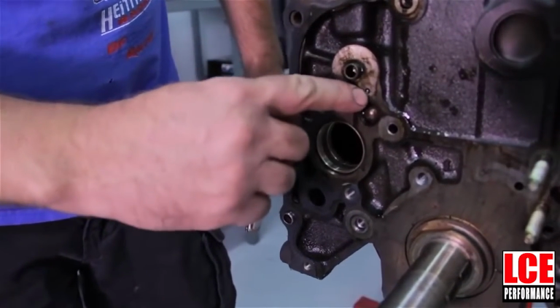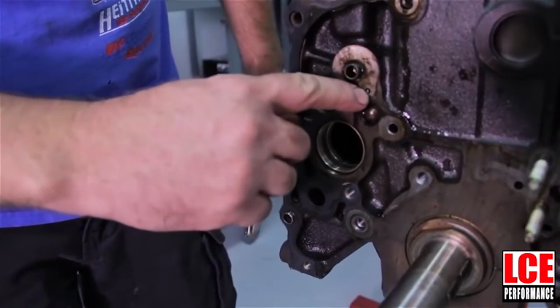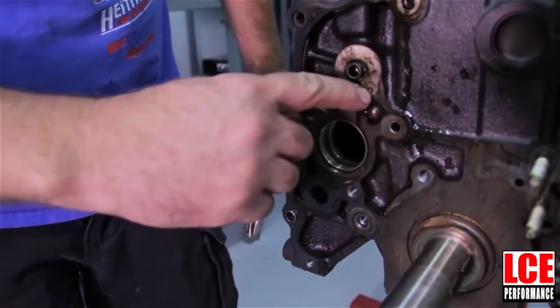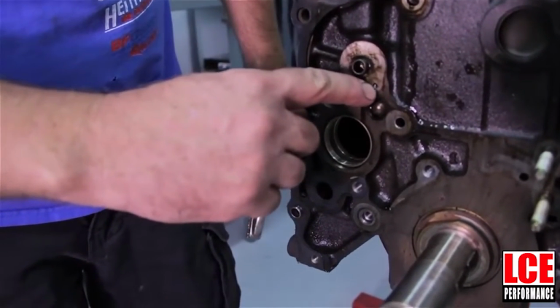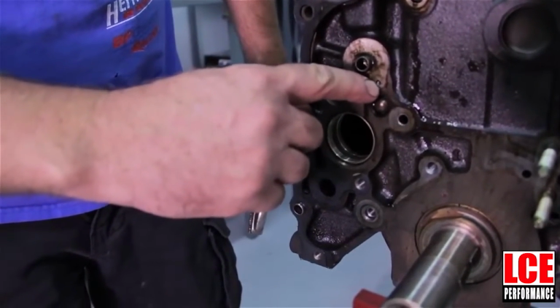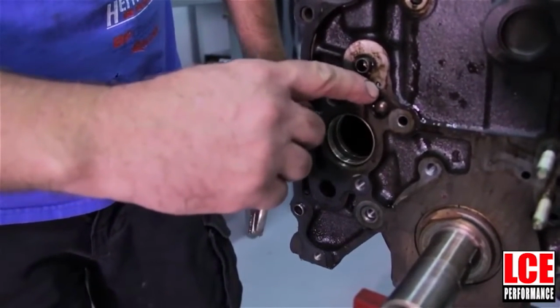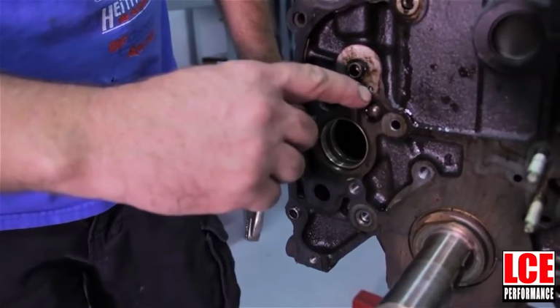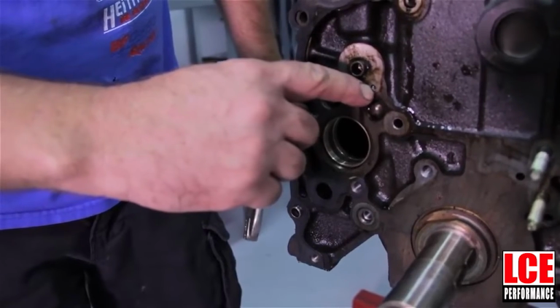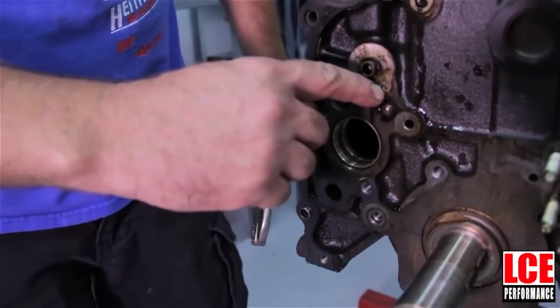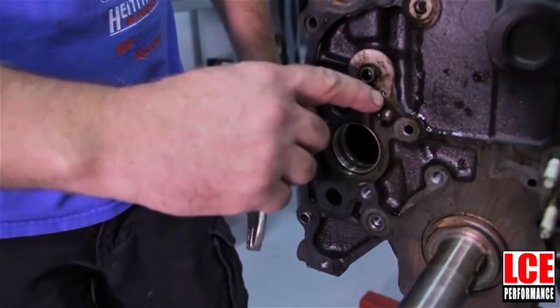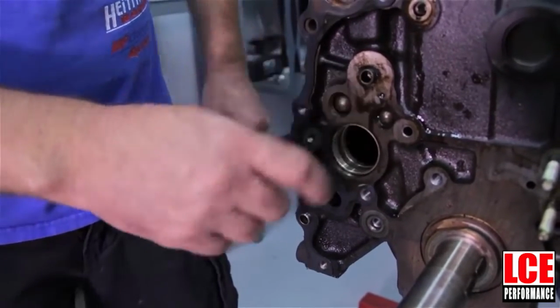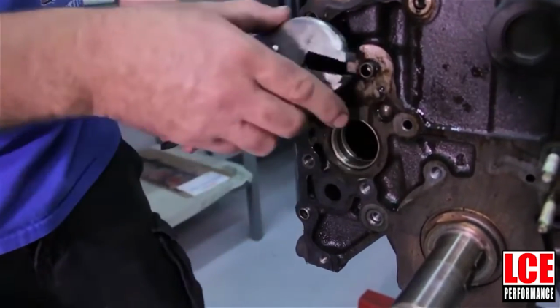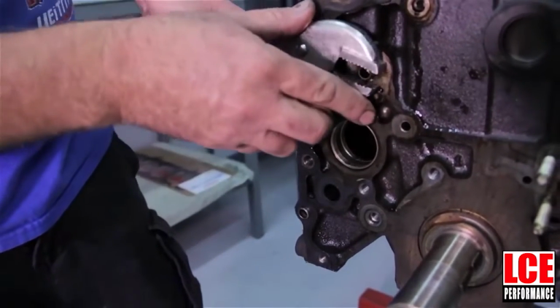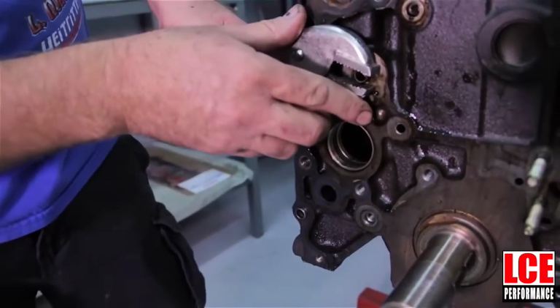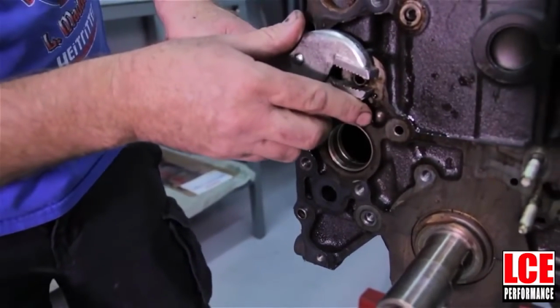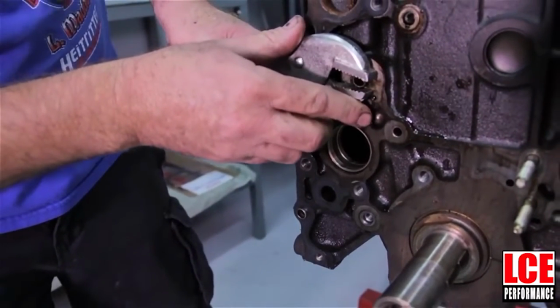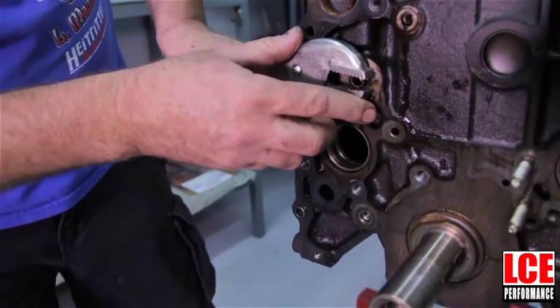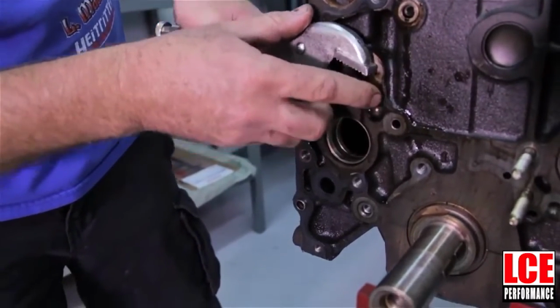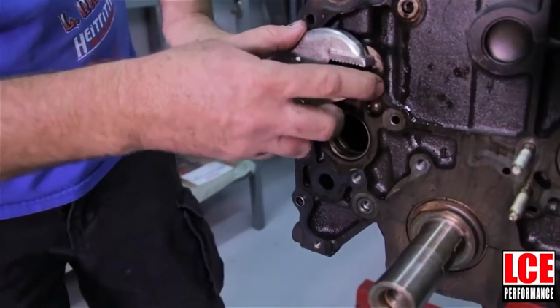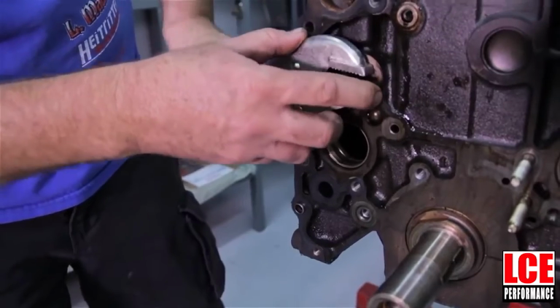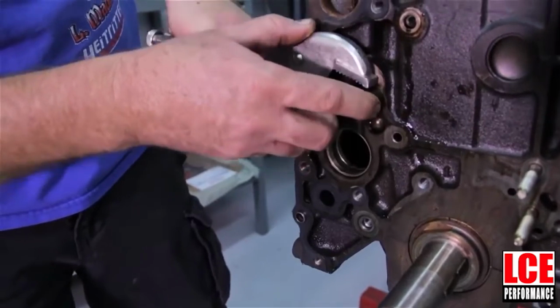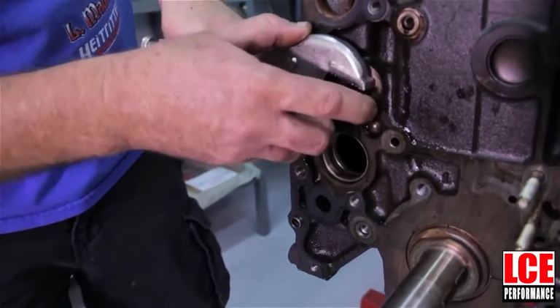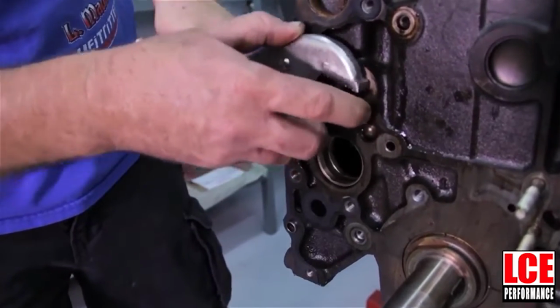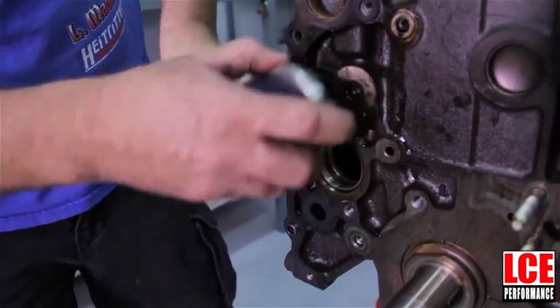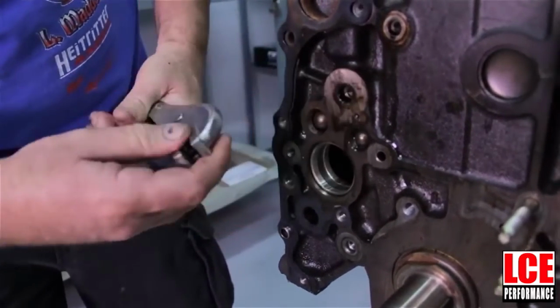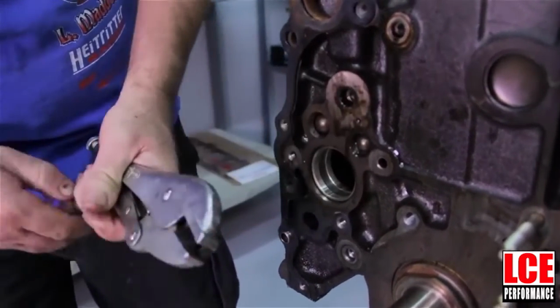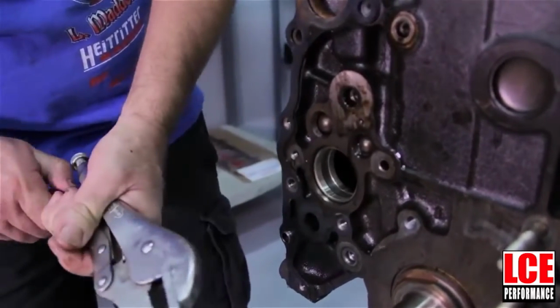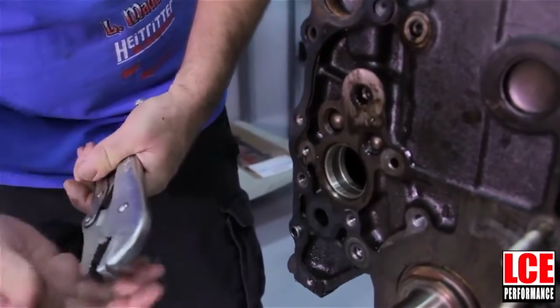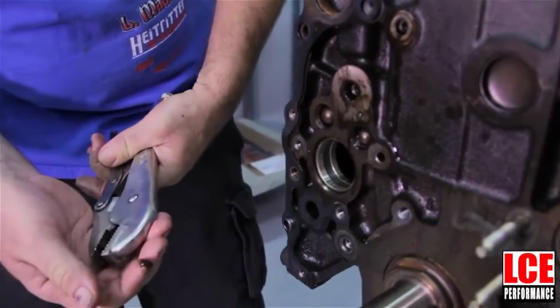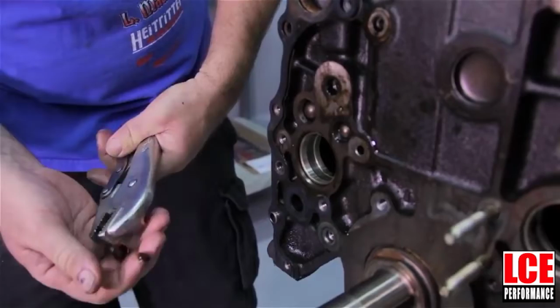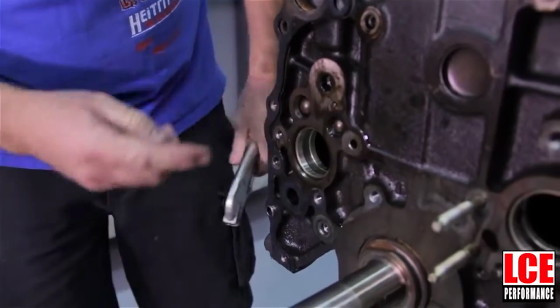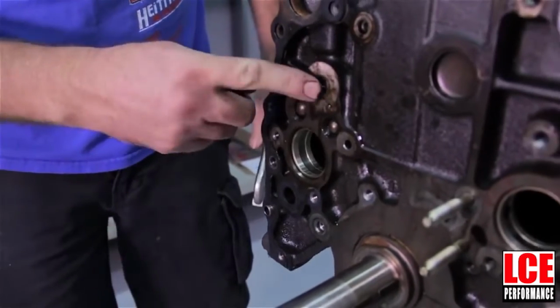The next step is we're going to be removing this dowel pin and it's not going to go back in there. The one that's on the passenger side of the engine, we're going to remove that. Right below it is the oil jet that we have to drill and tap and put a plug in. Sometimes these can be a little tough to get out — a pair of vice grips will usually do it.